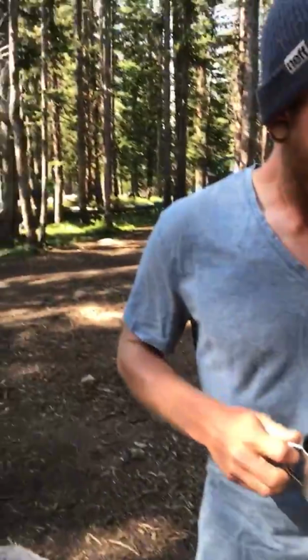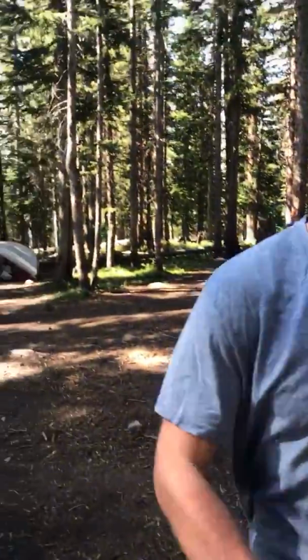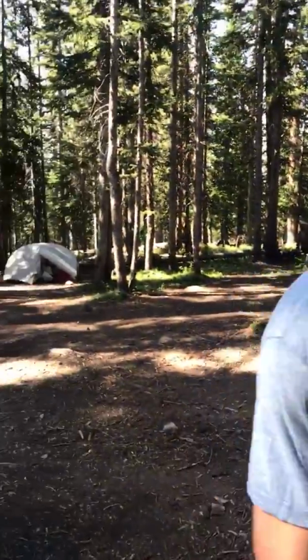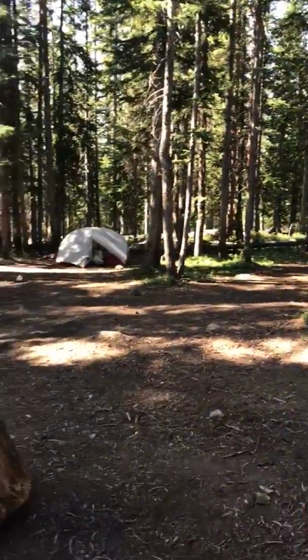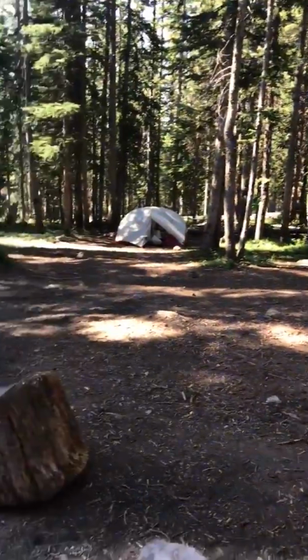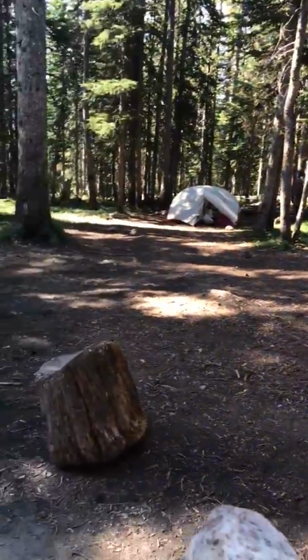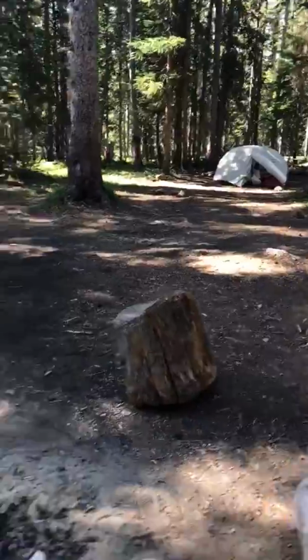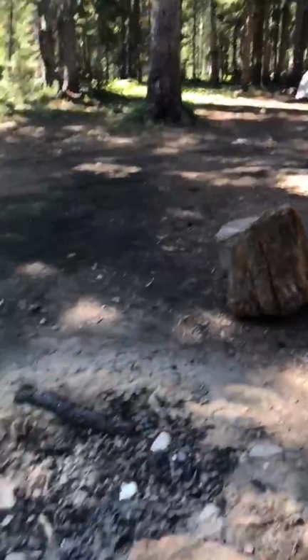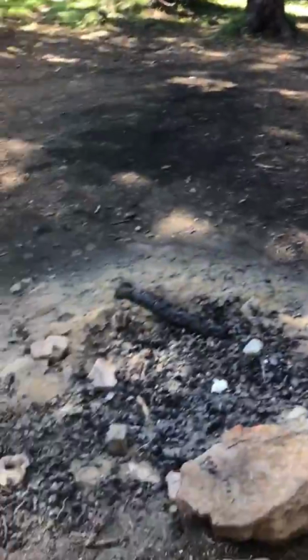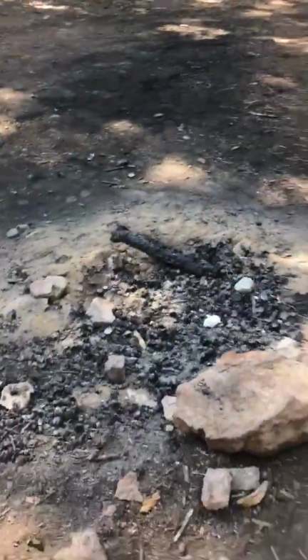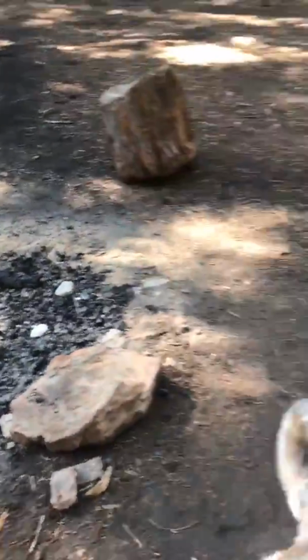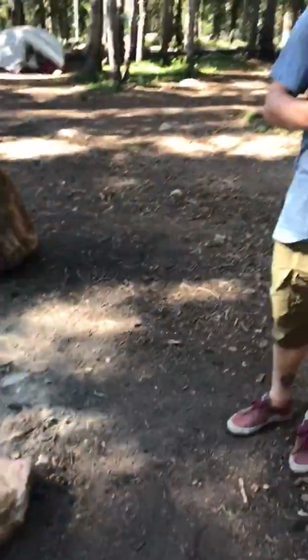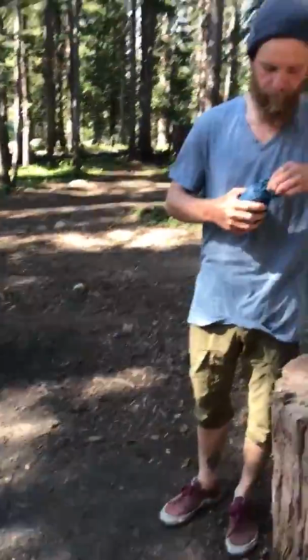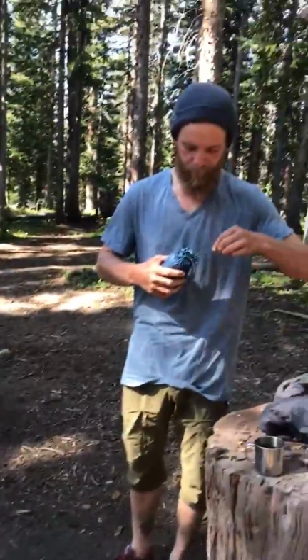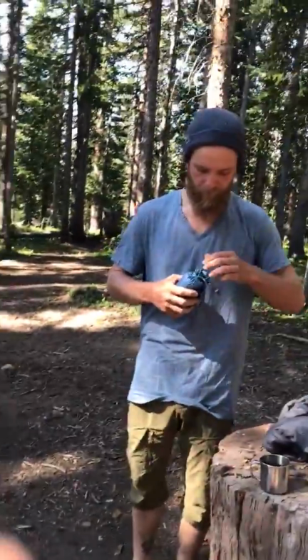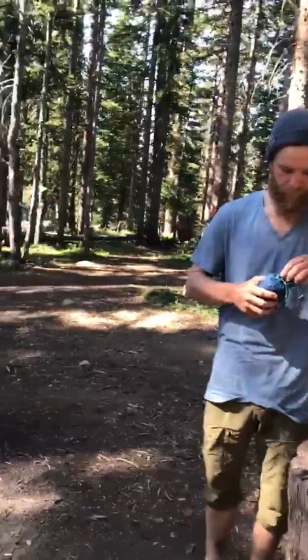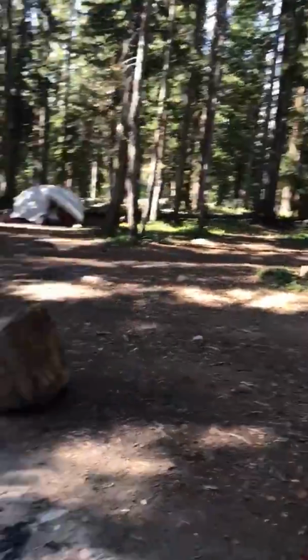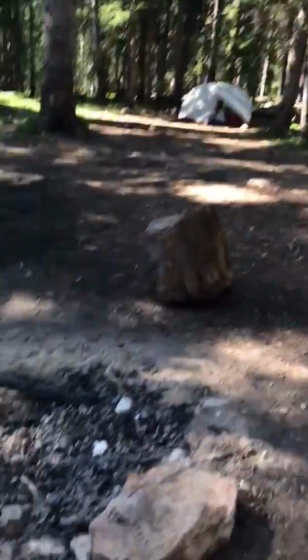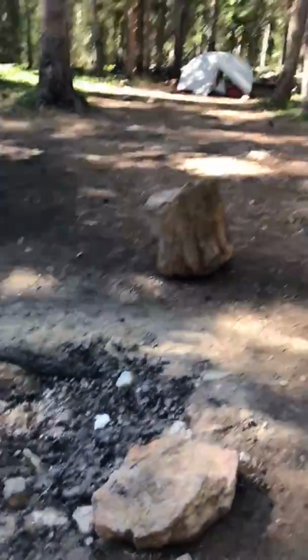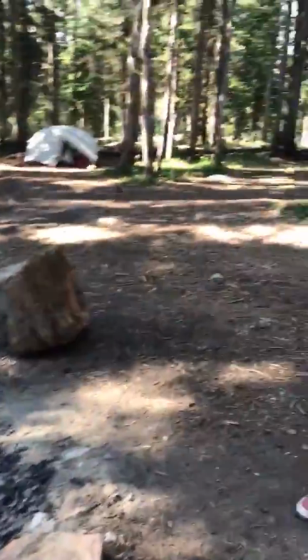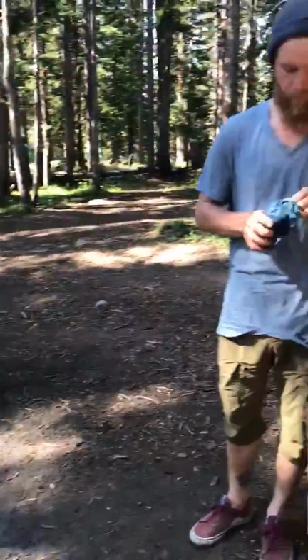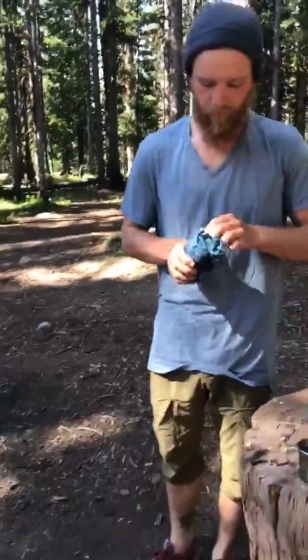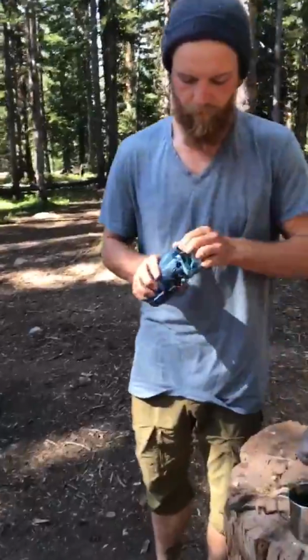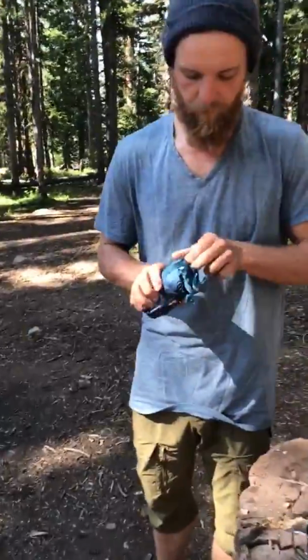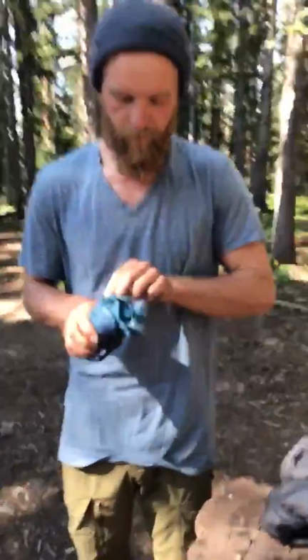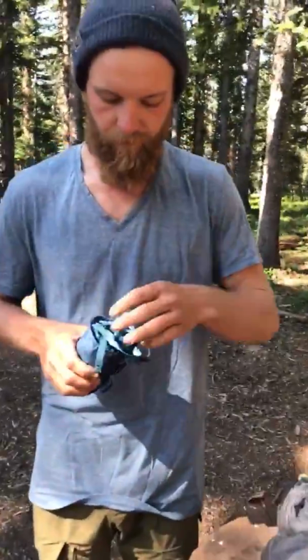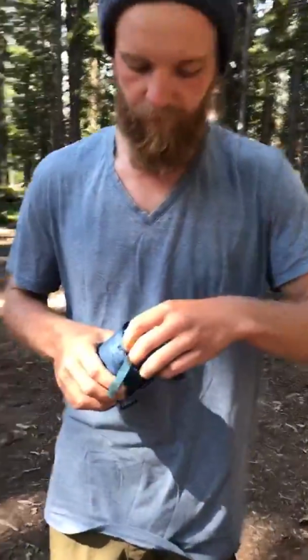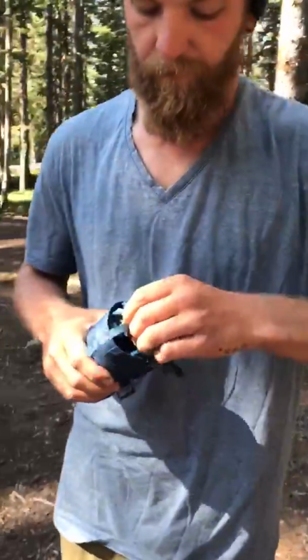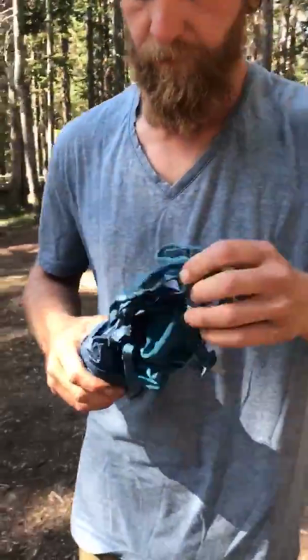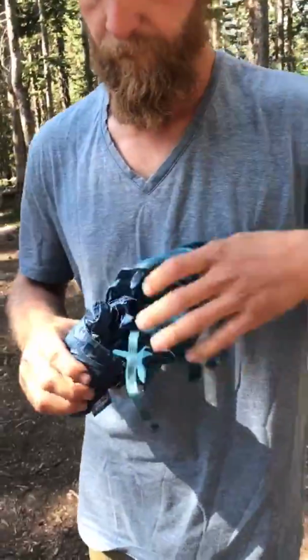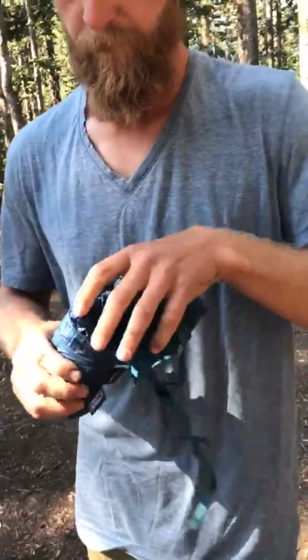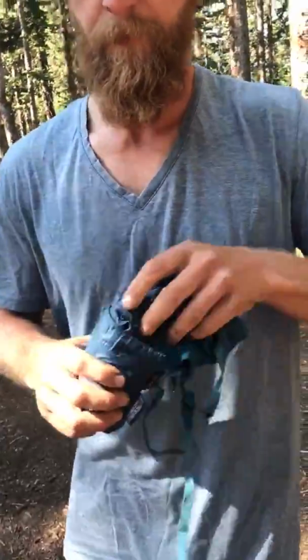Here we are at the Shrine Pass — dispersed camping, no fires because fire bans are in effect. That's not stopping us from having some adventures with the backpack on.